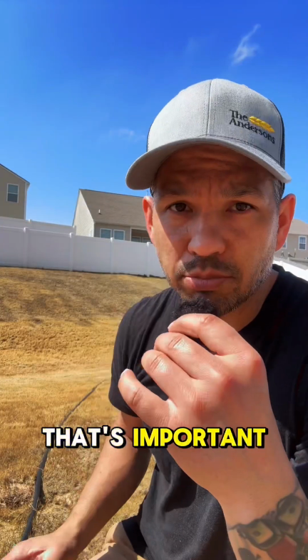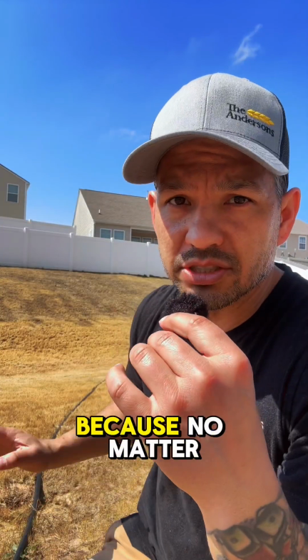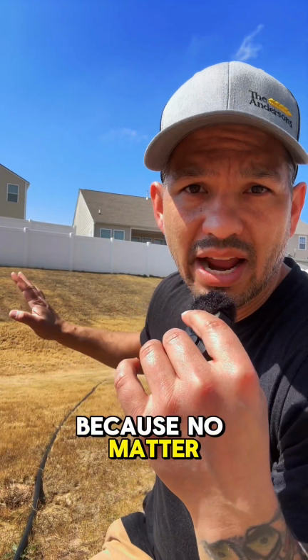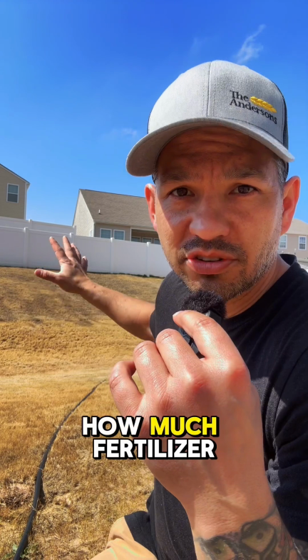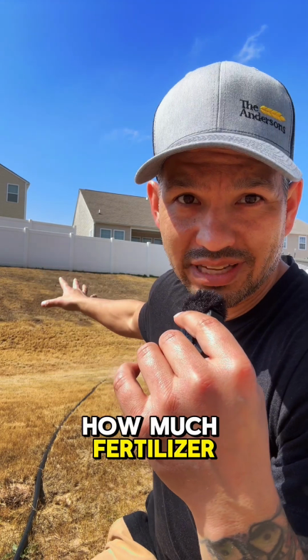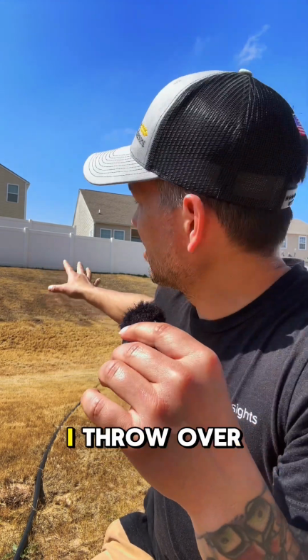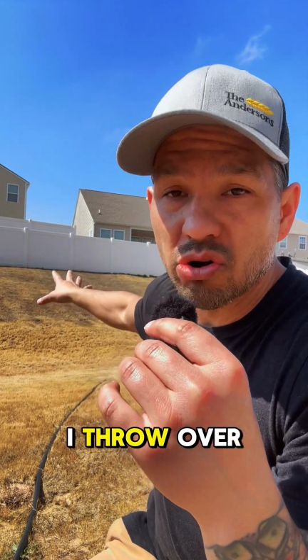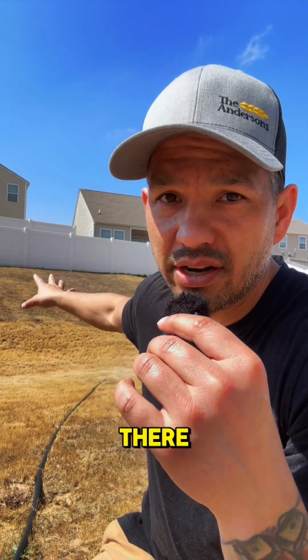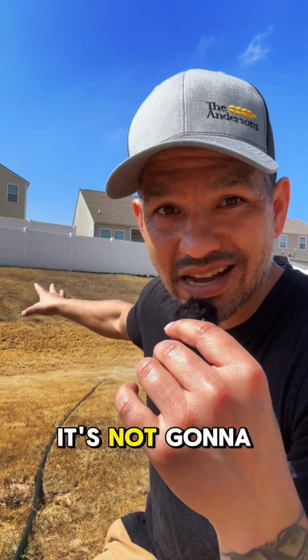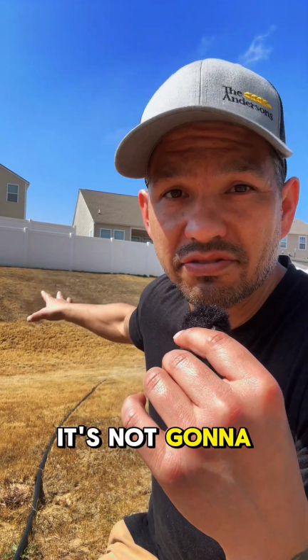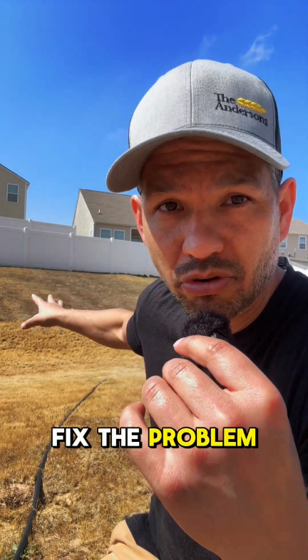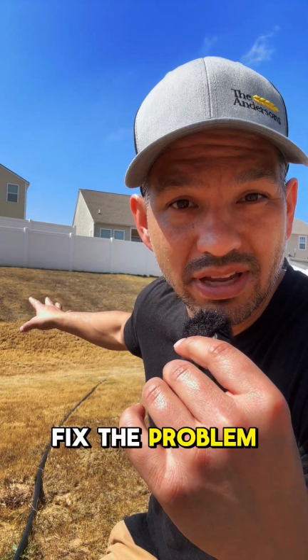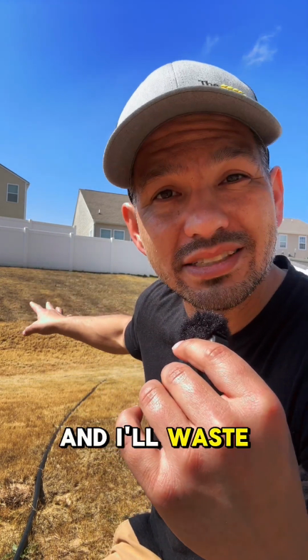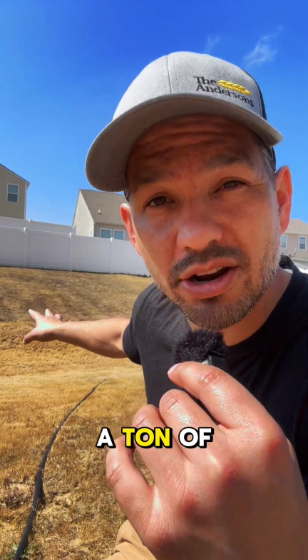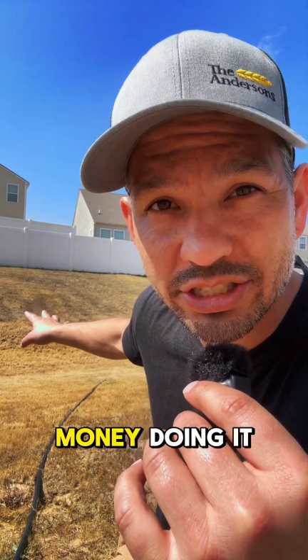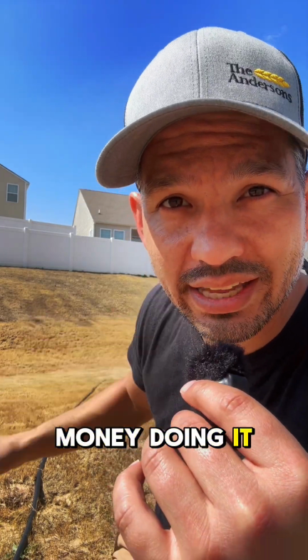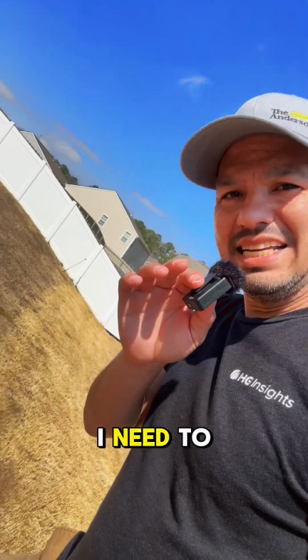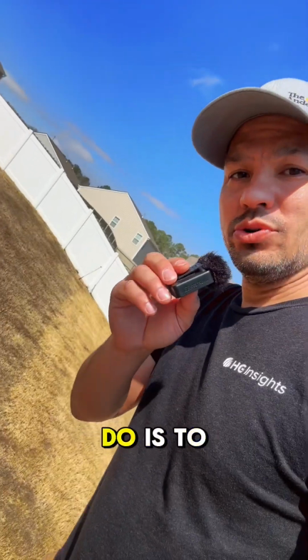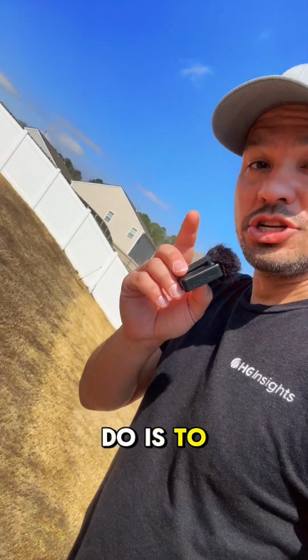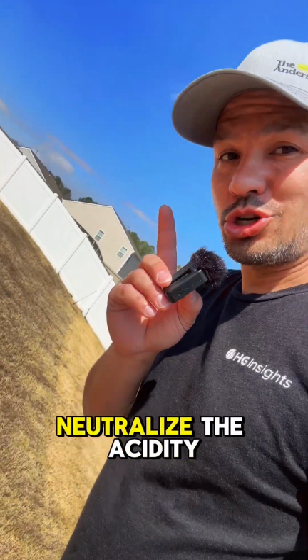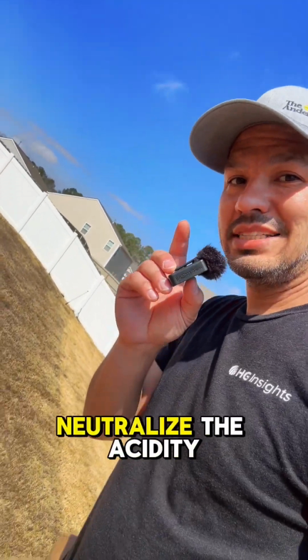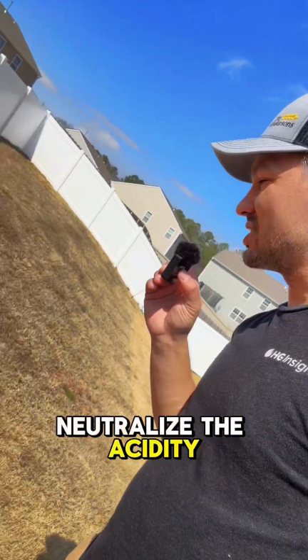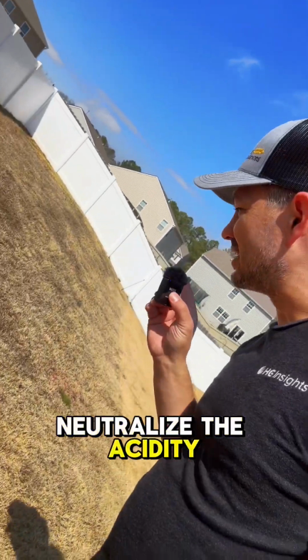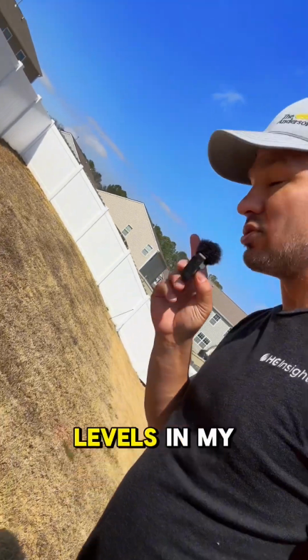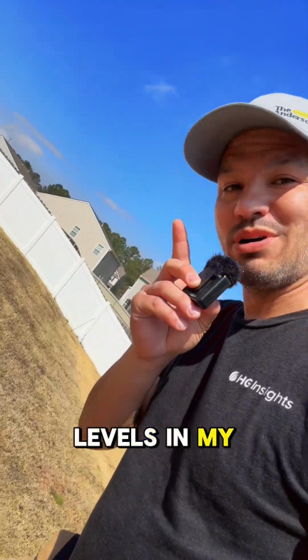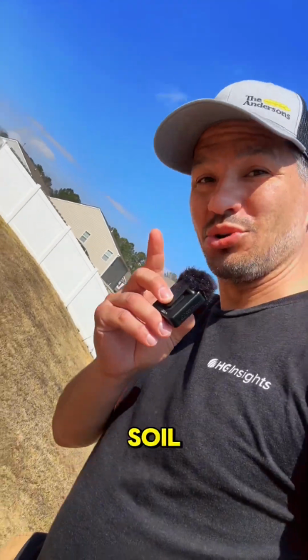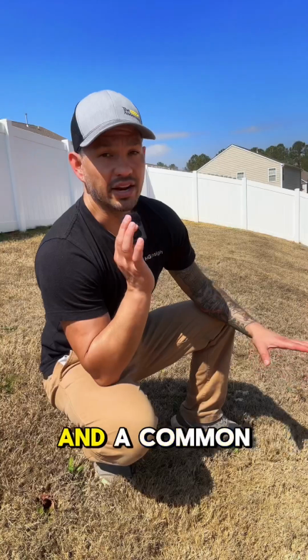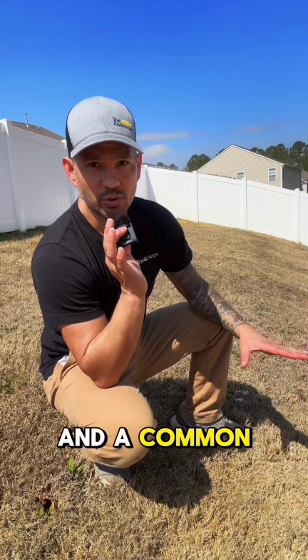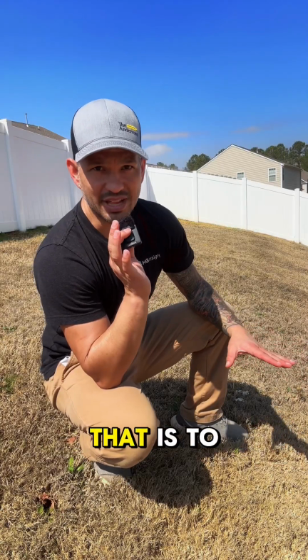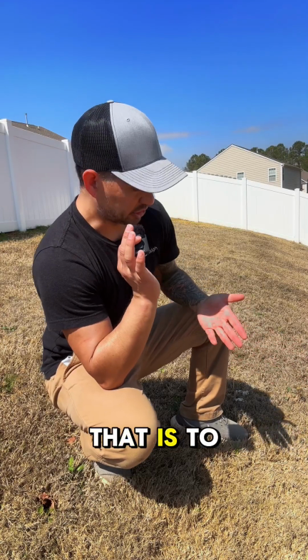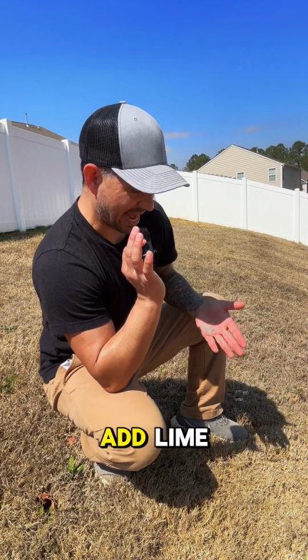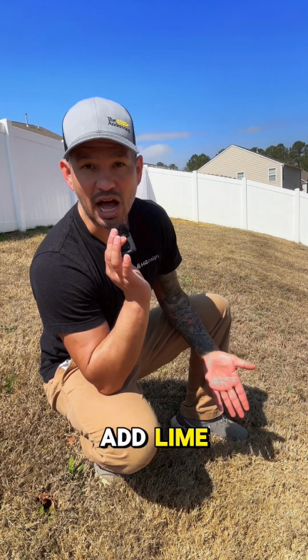Now that's important because no matter how much fertilizer I throw over there, it's not going to fix the problem, and I'll waste a ton of money doing it. What I need to do is to neutralize the acidity levels in my soil, and a common way to do that is to add lime.